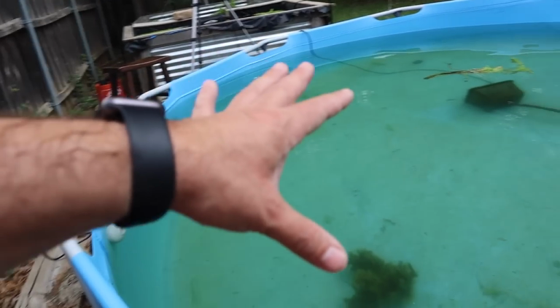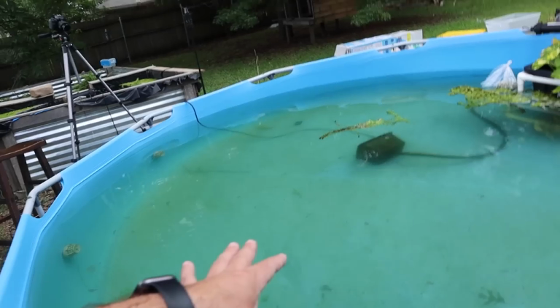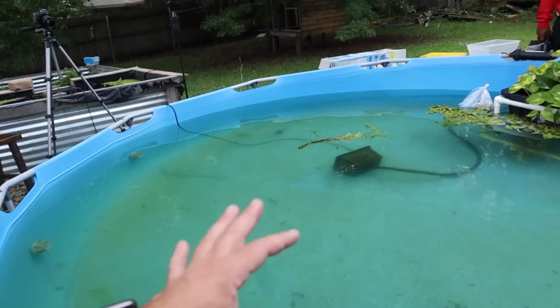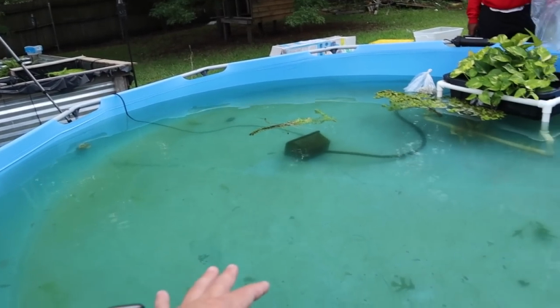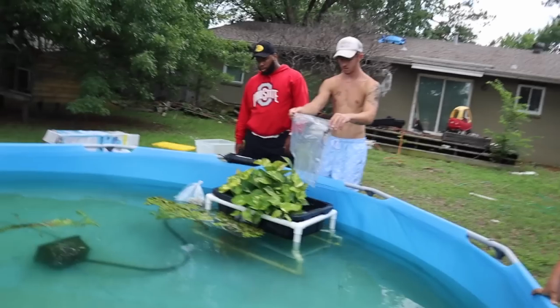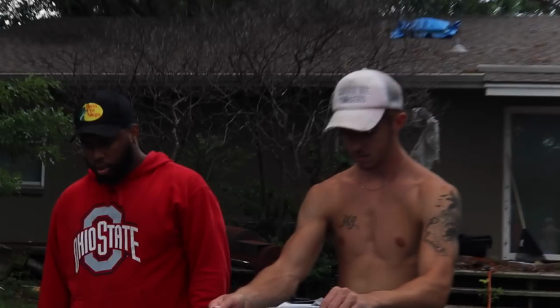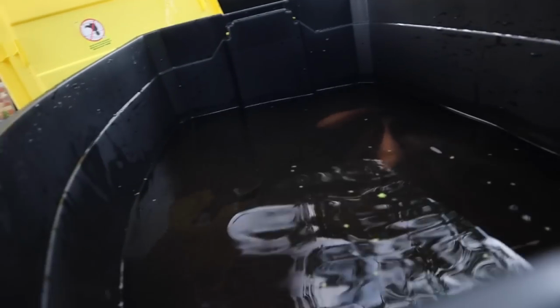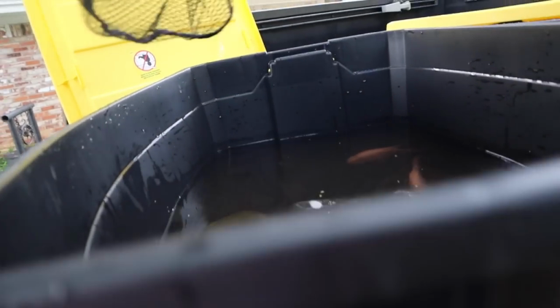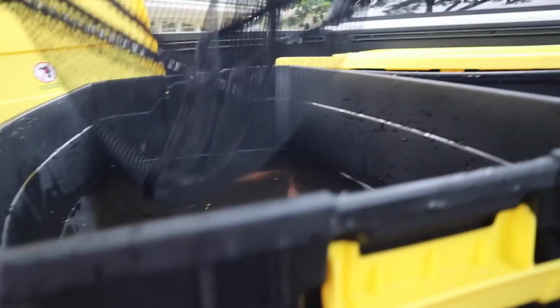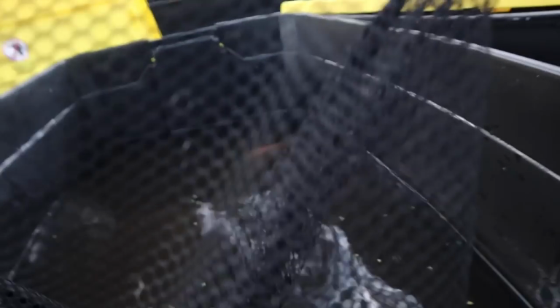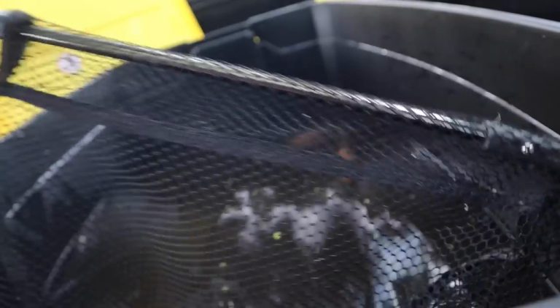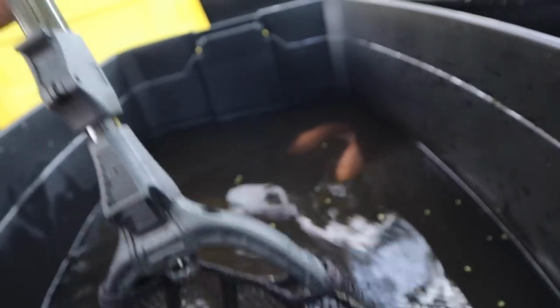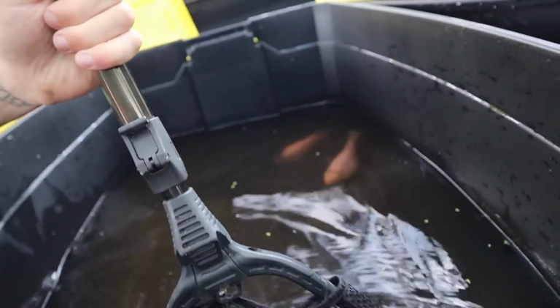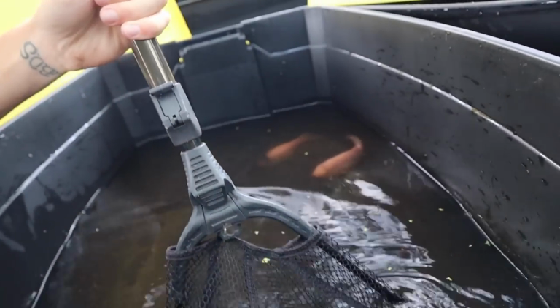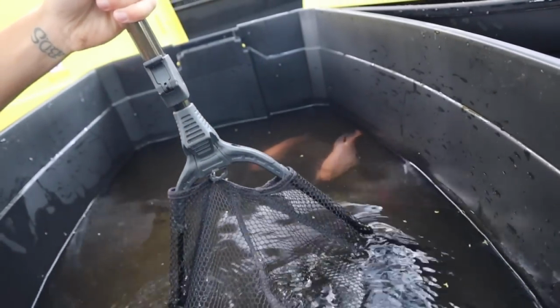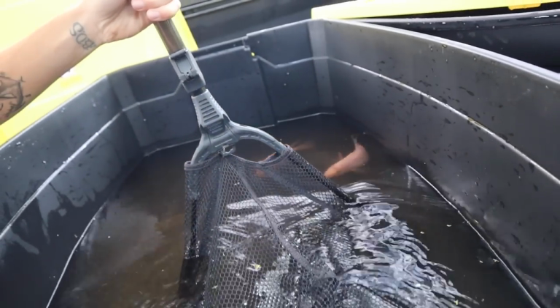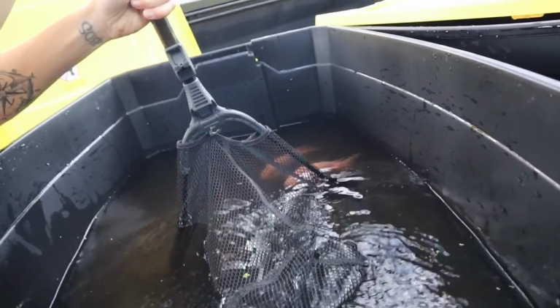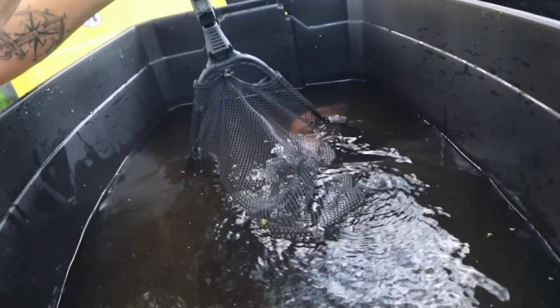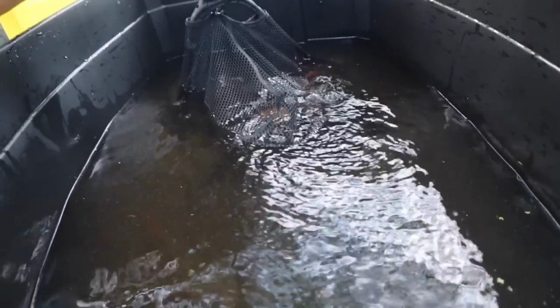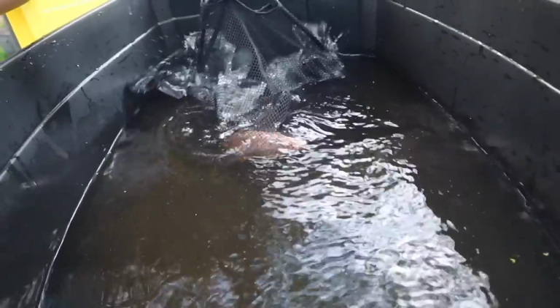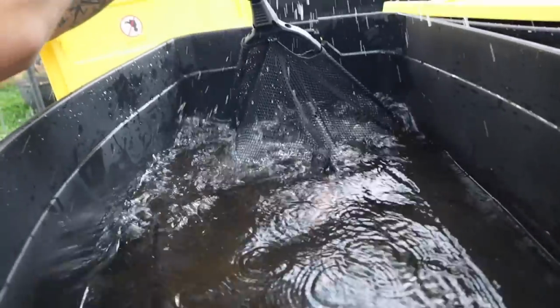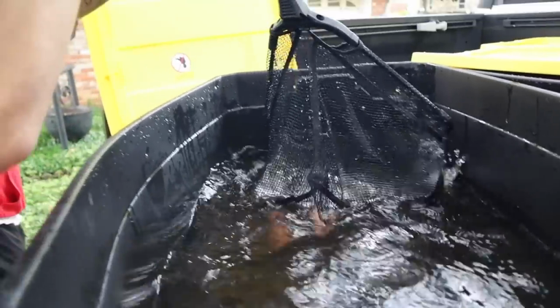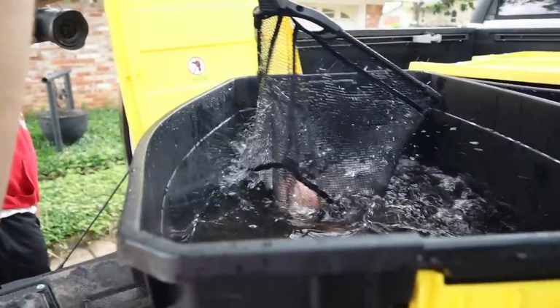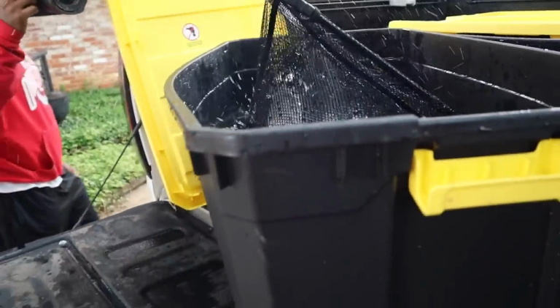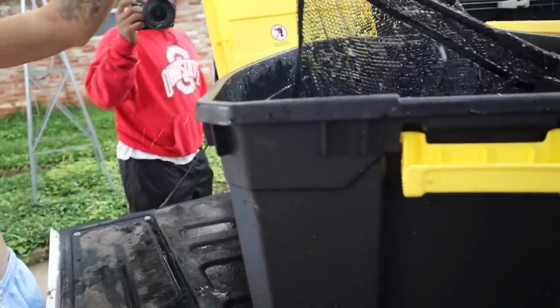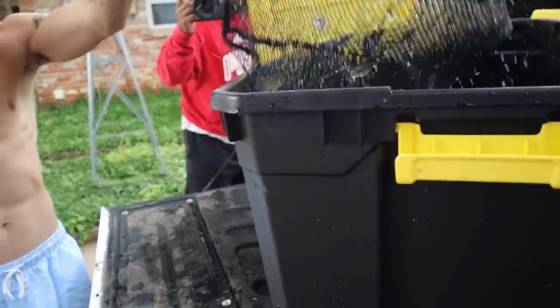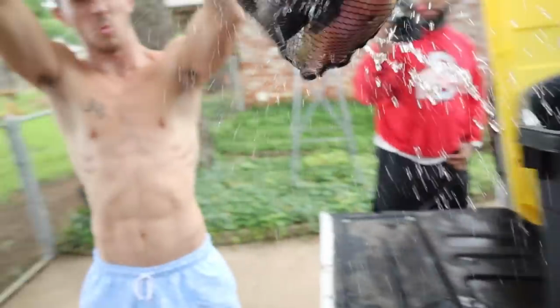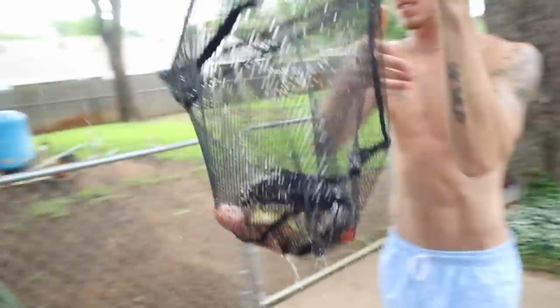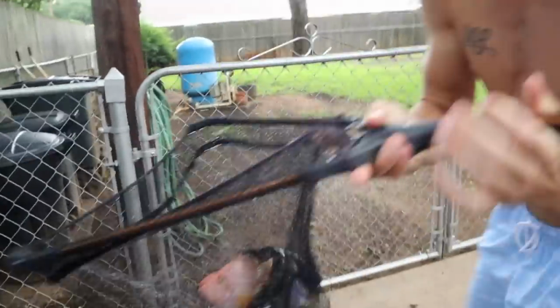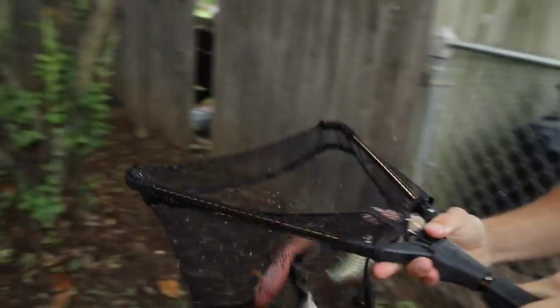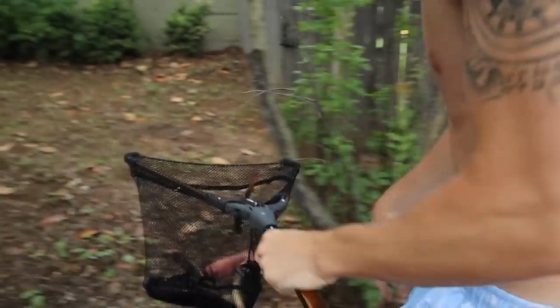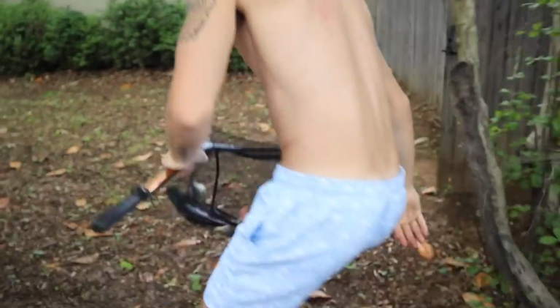We're just gonna put the net in and see what we can capture. Put it on this side, come to this side. We got some stuff — big stuff. Don't let it fall out.